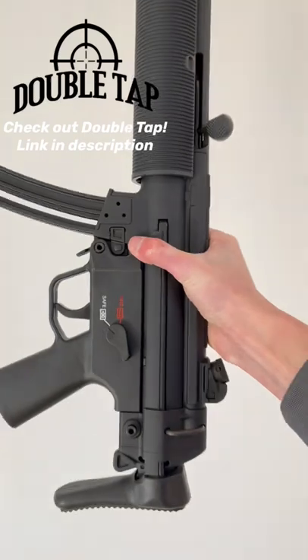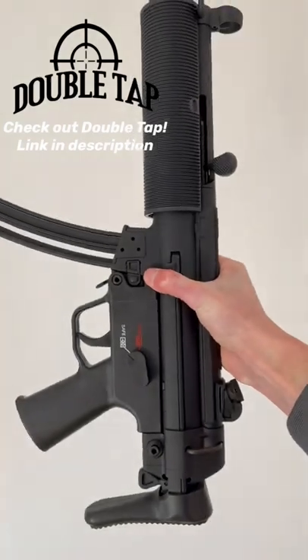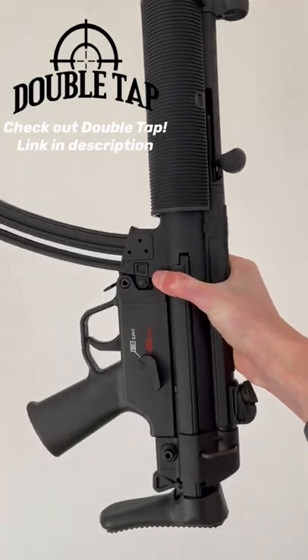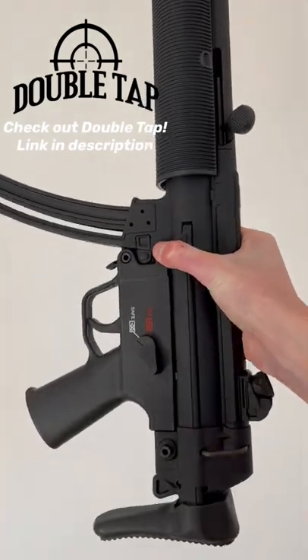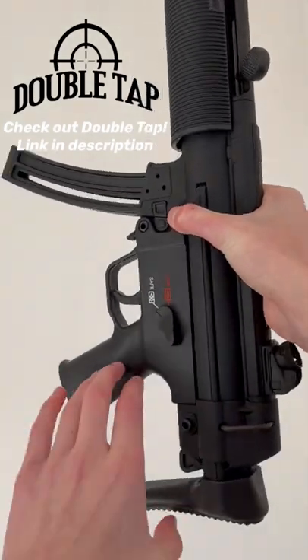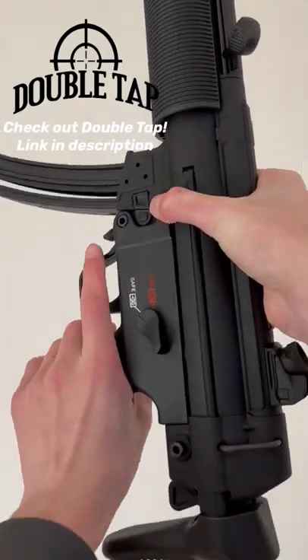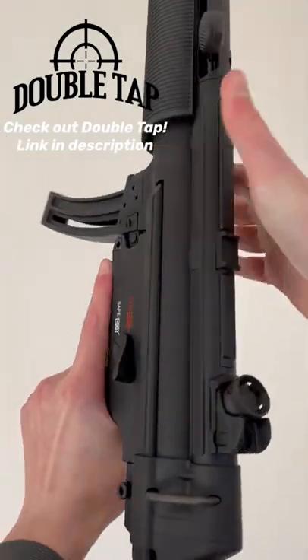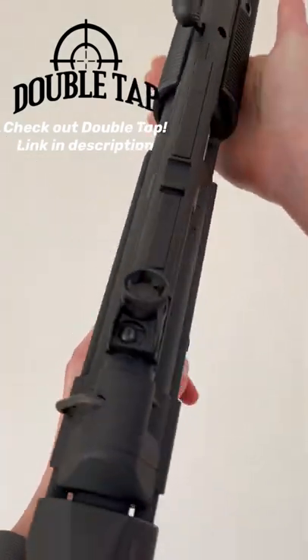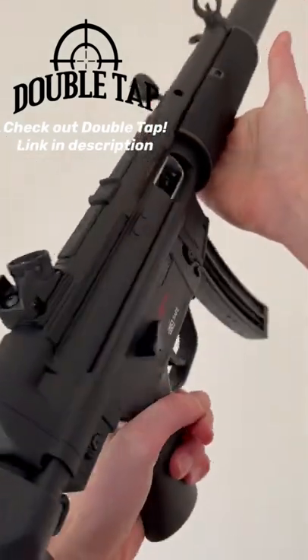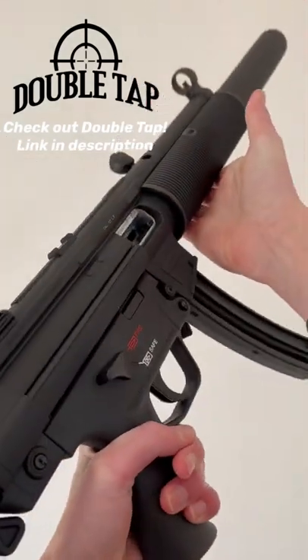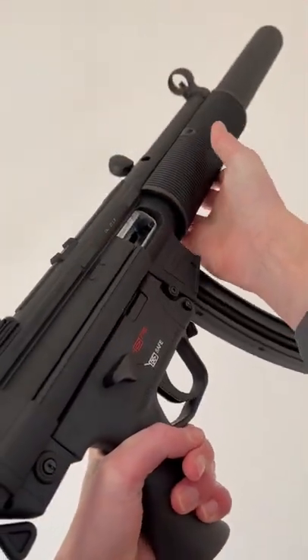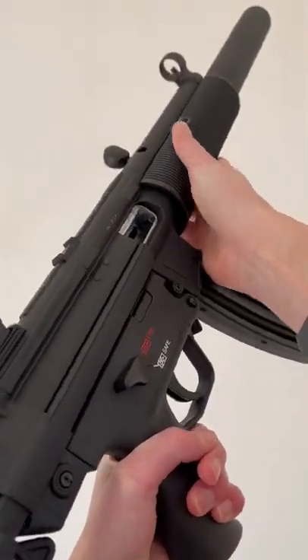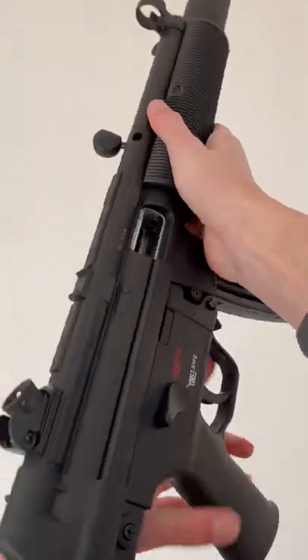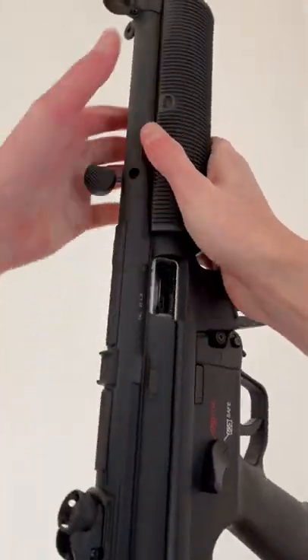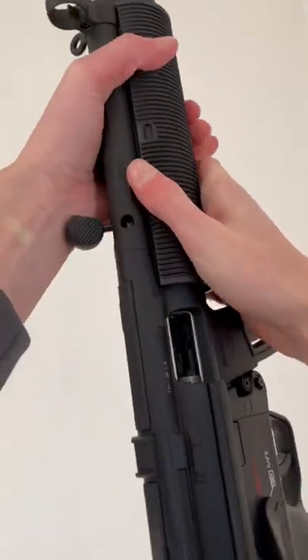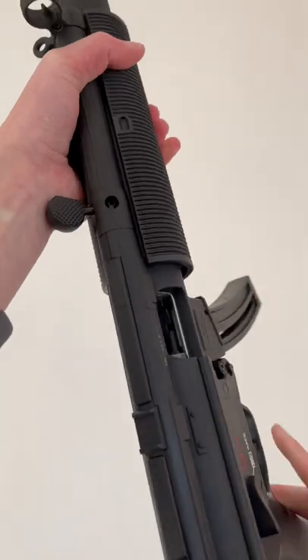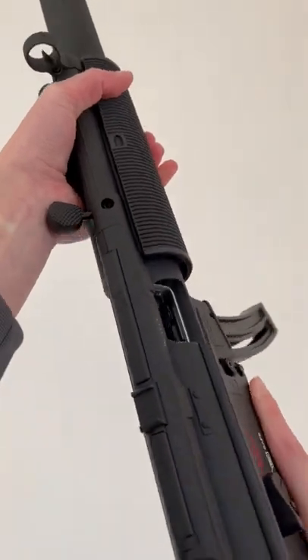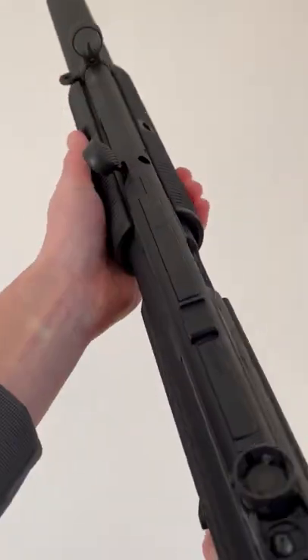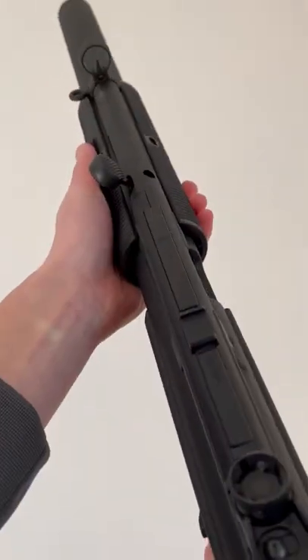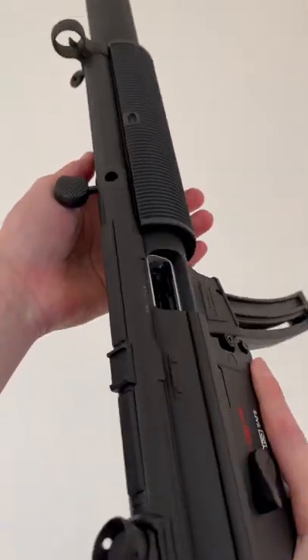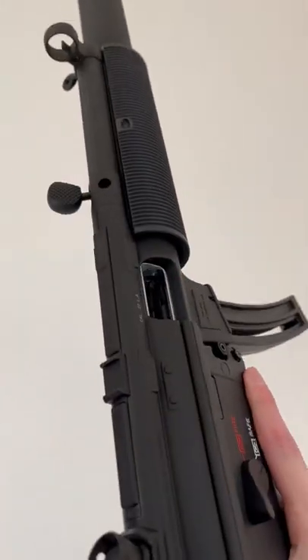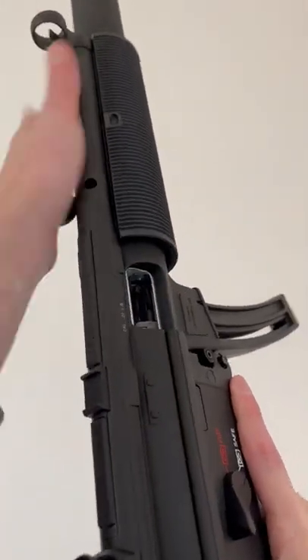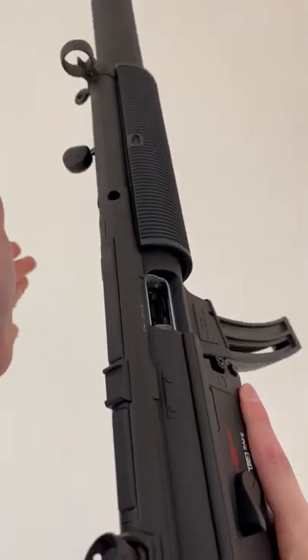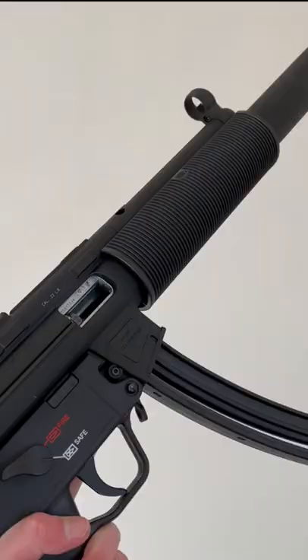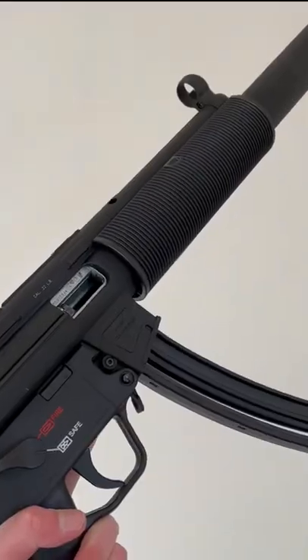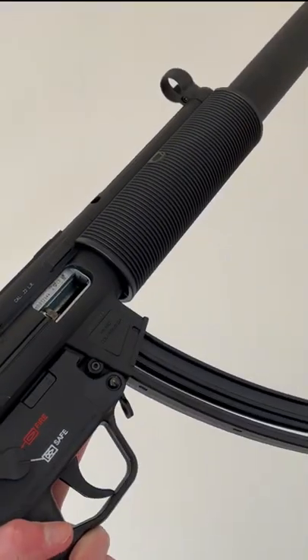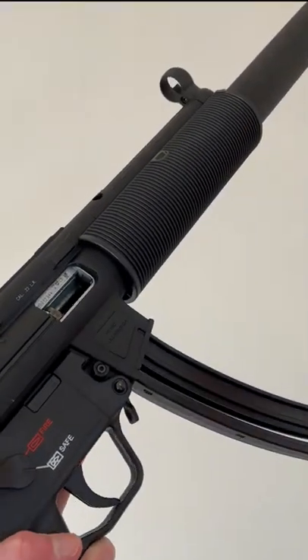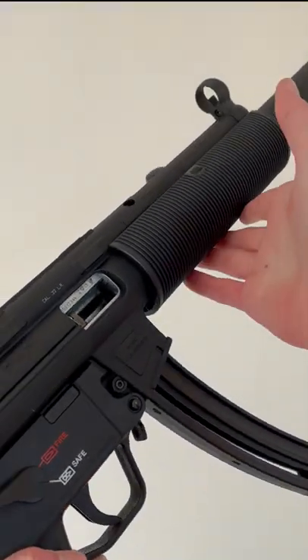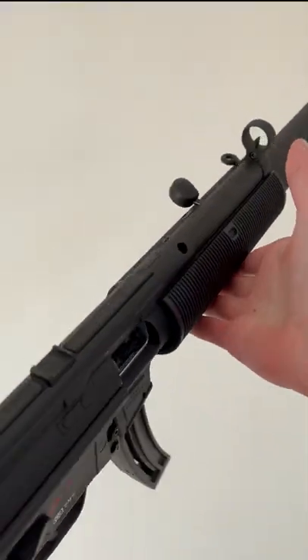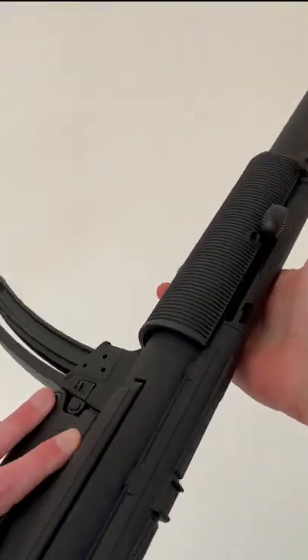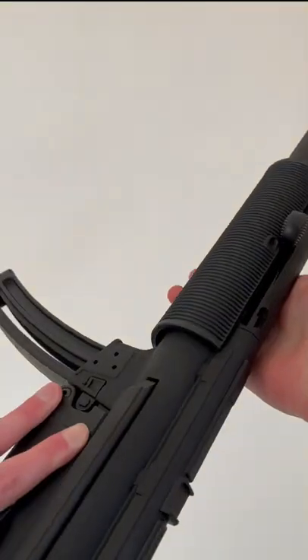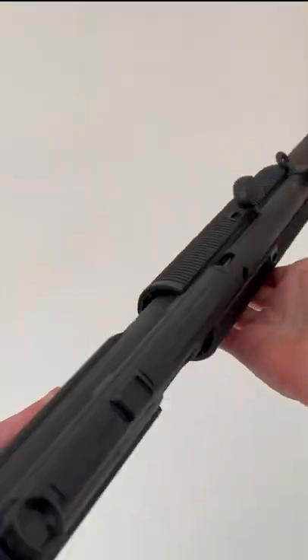Hey guys, Eagle Eye Armory here at Double Tap Indoor Gun Range in Altoona, PA with the HK MP5 in 22 Long Rifle. That's right, we got an actual MP5 by HK.